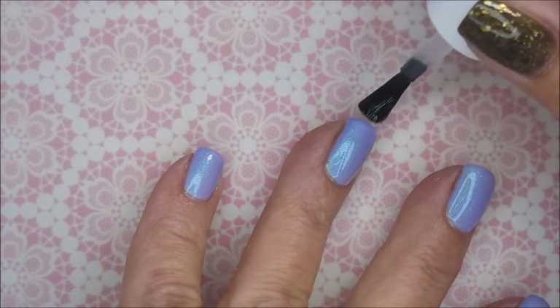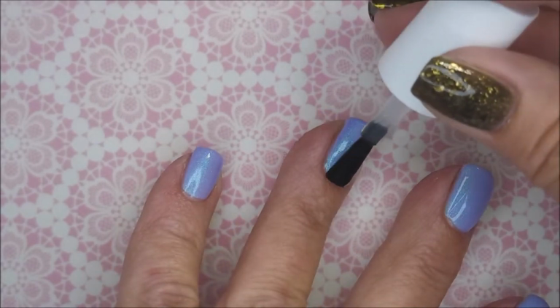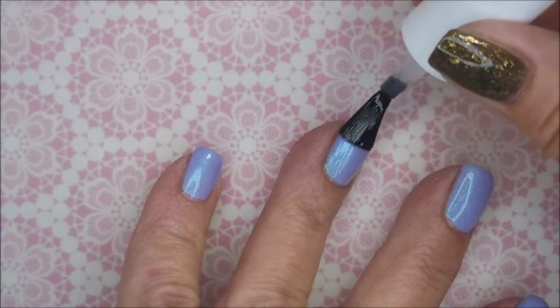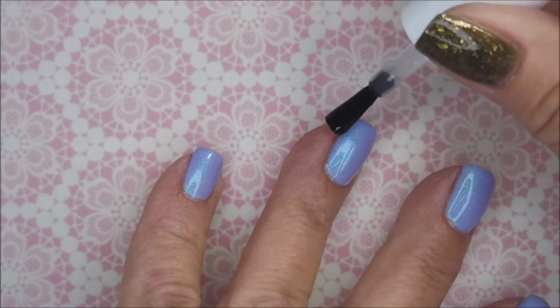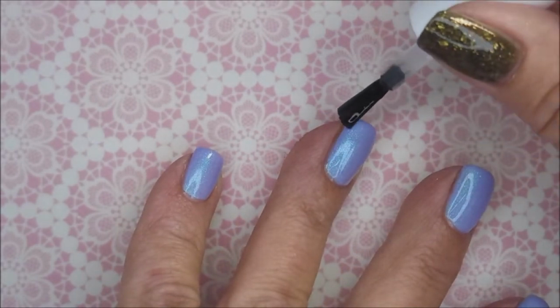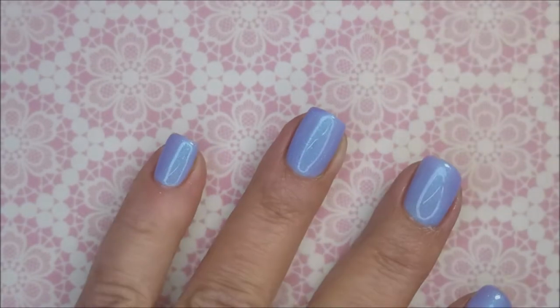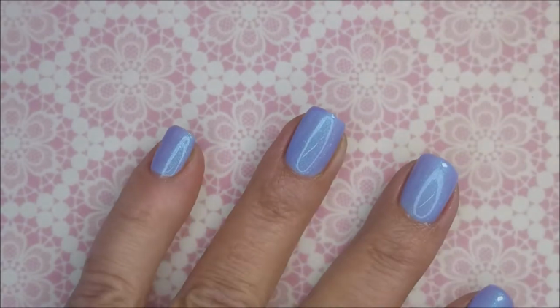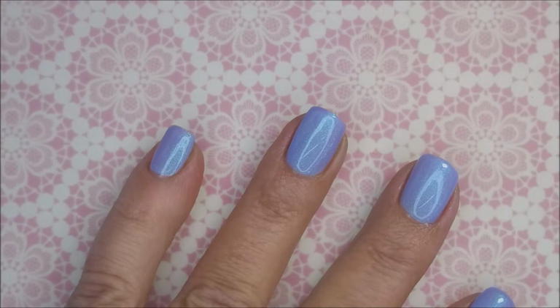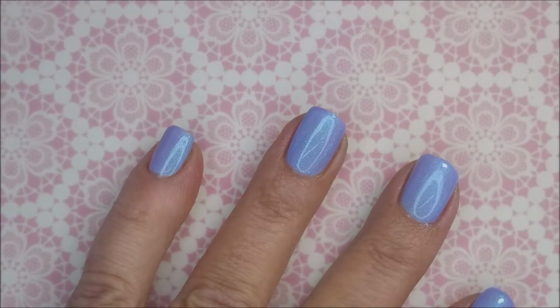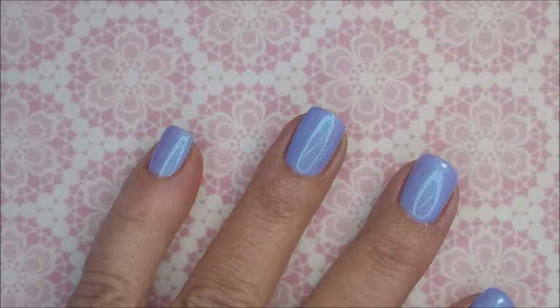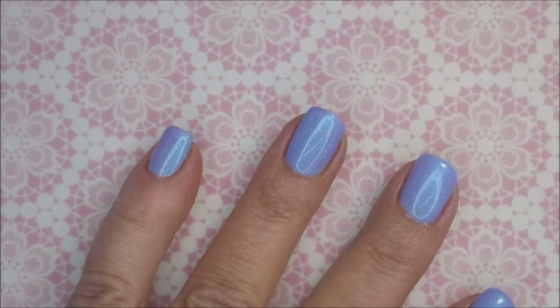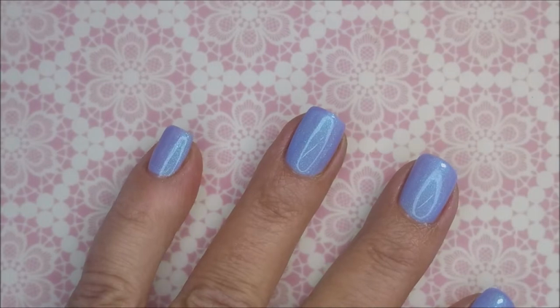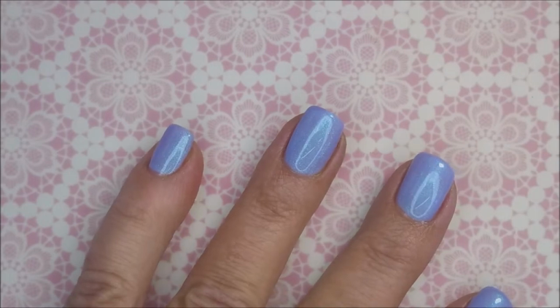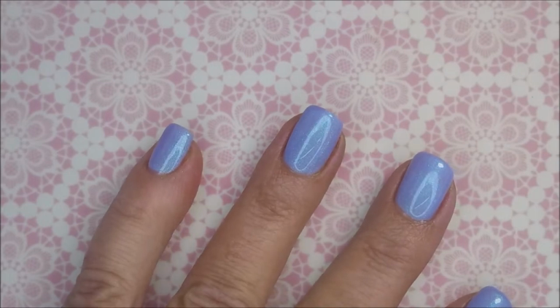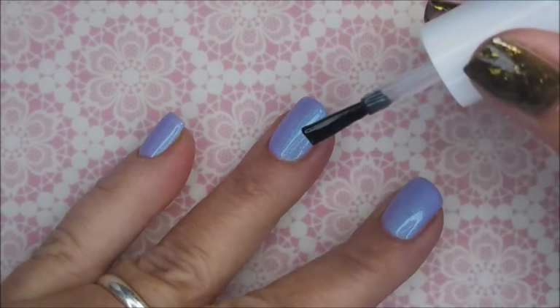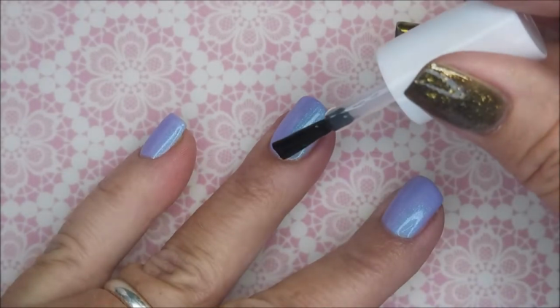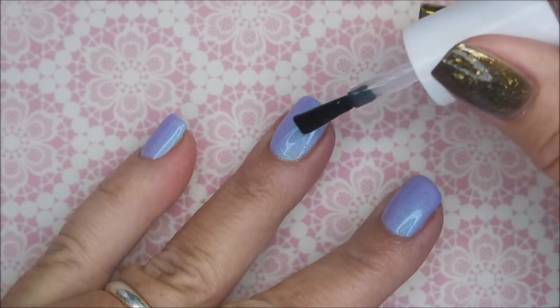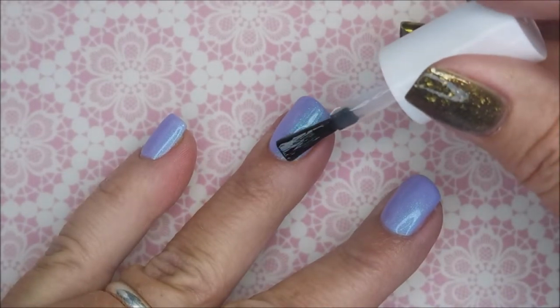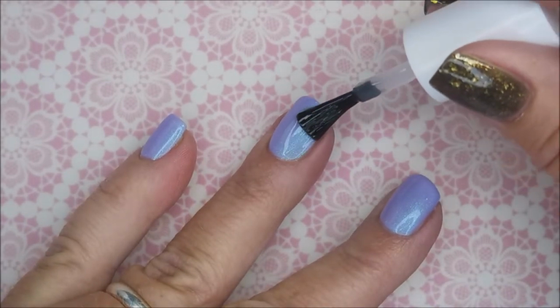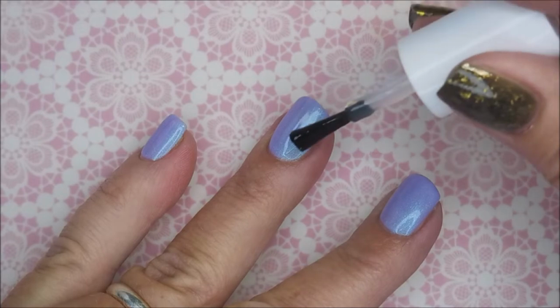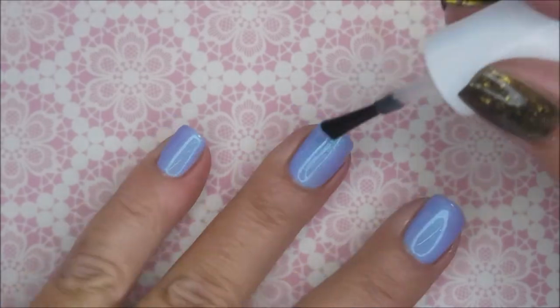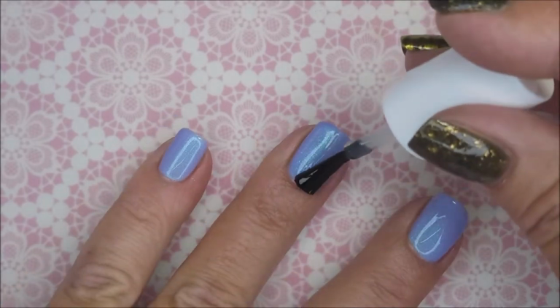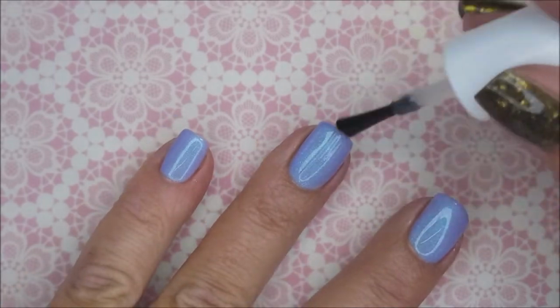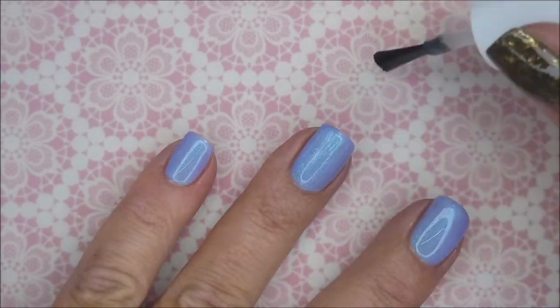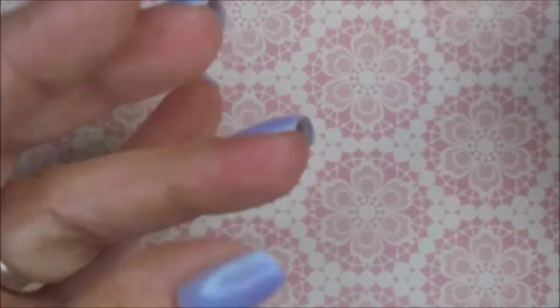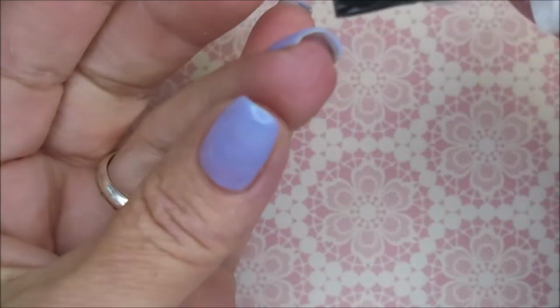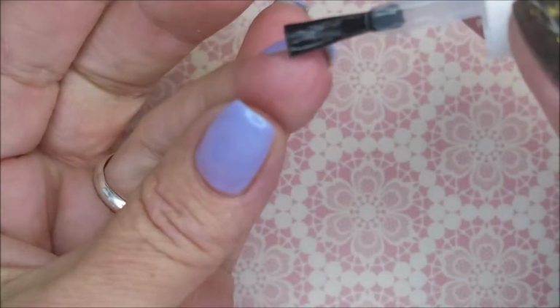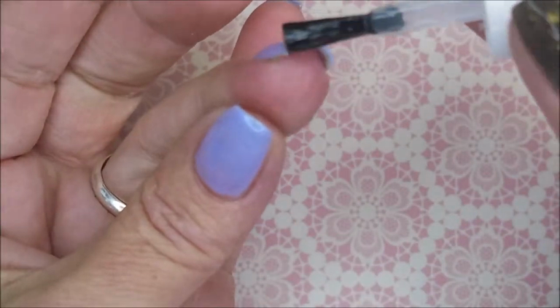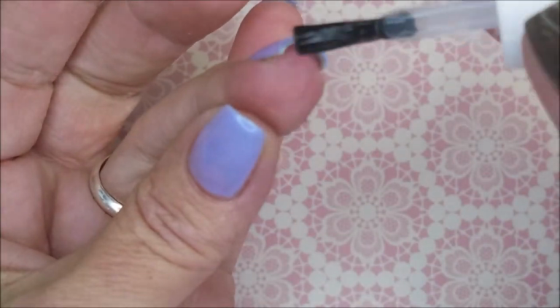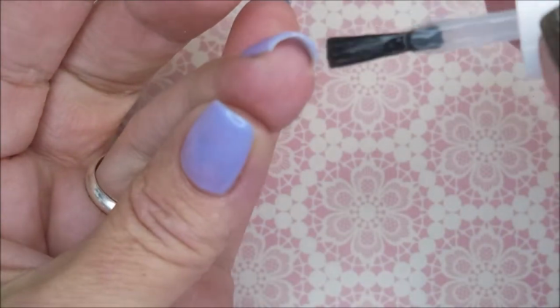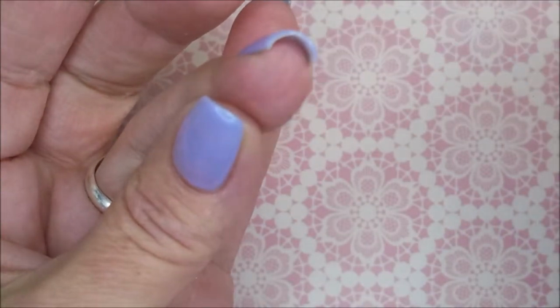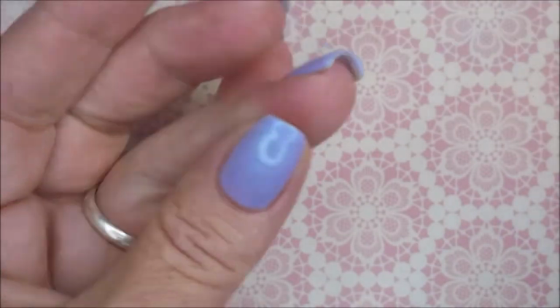I'm just going to go ahead and fess up — this one didn't turn out like I thought it was going to. I'm still not very good at playing with this foil stamping polish from Marbra, but we're going to get there.